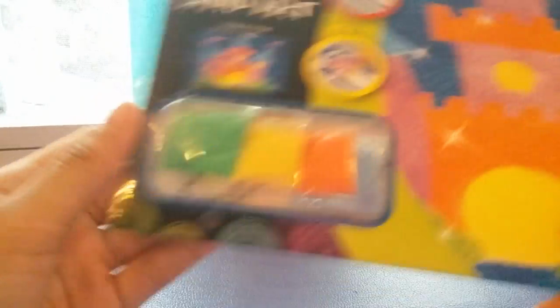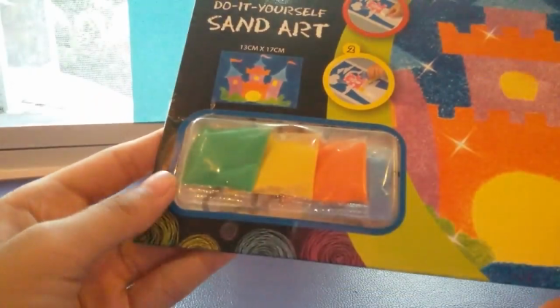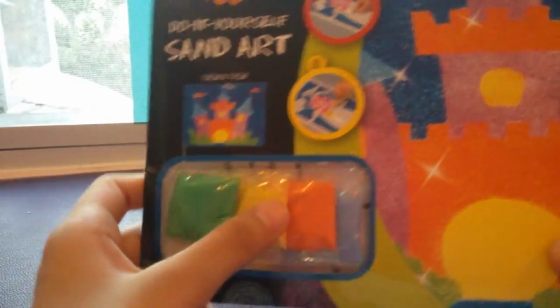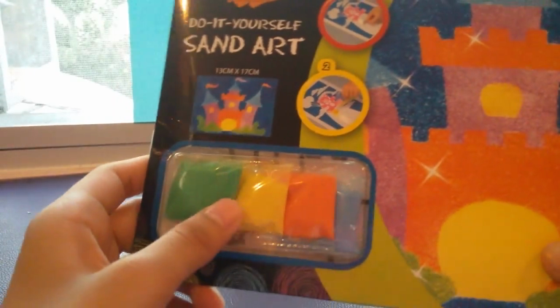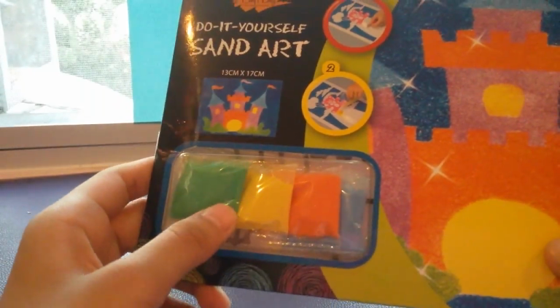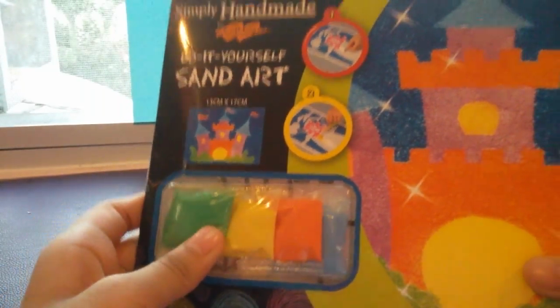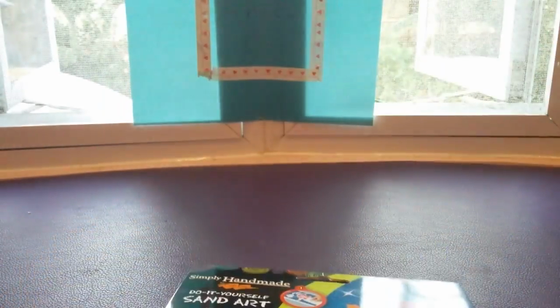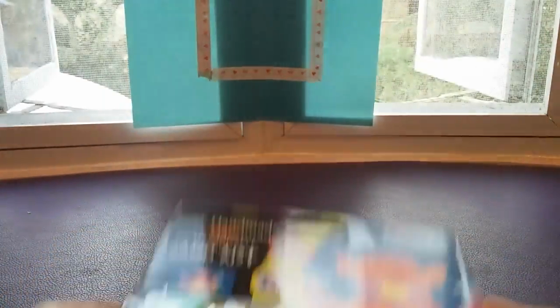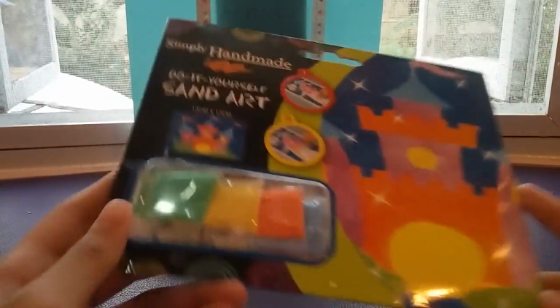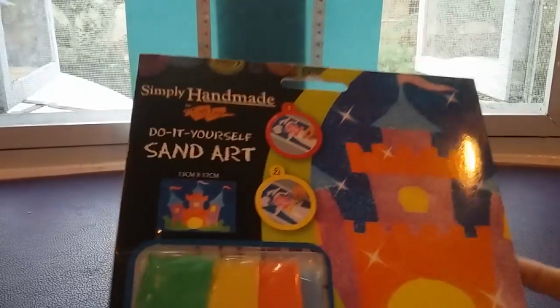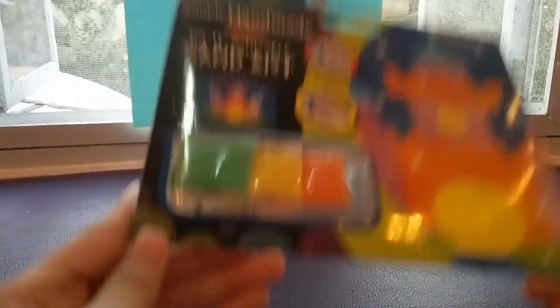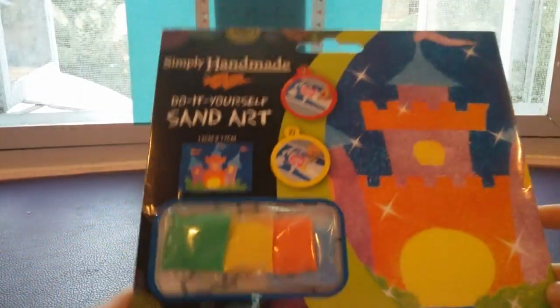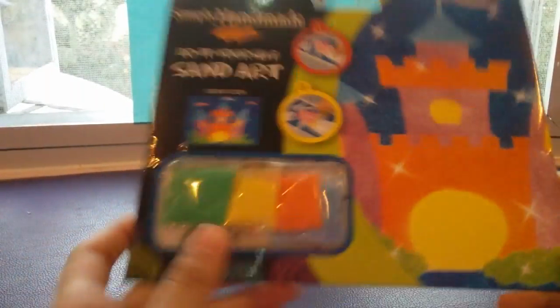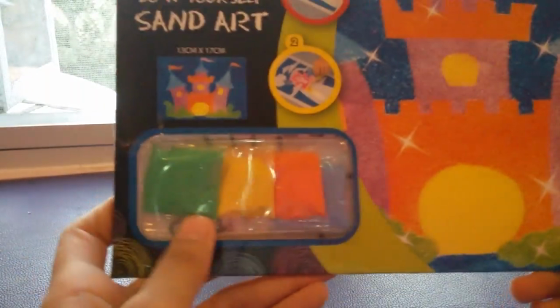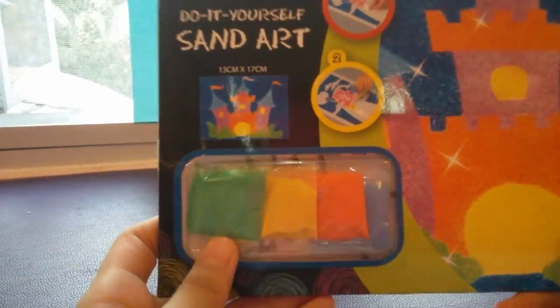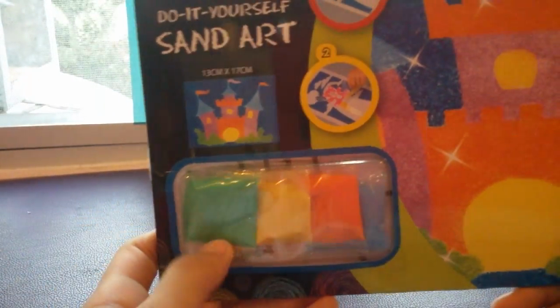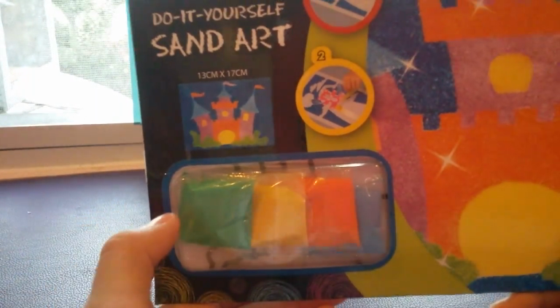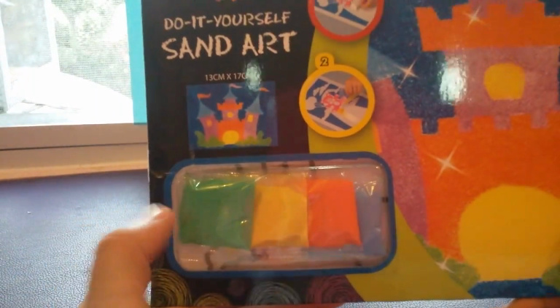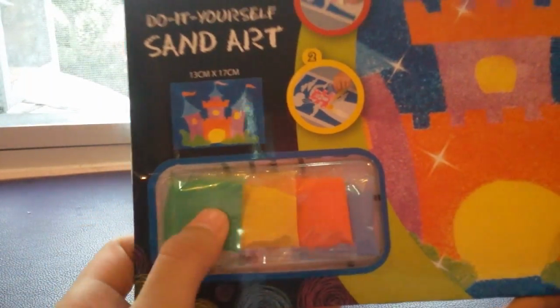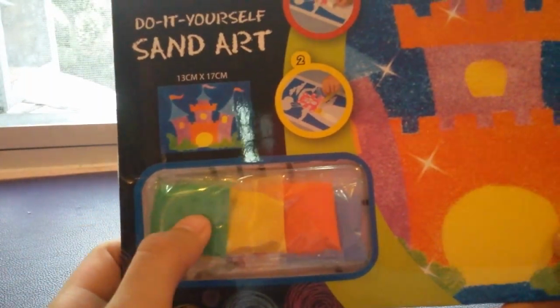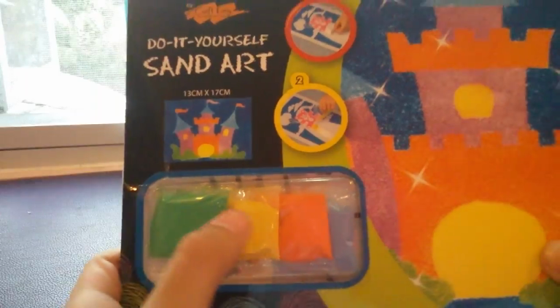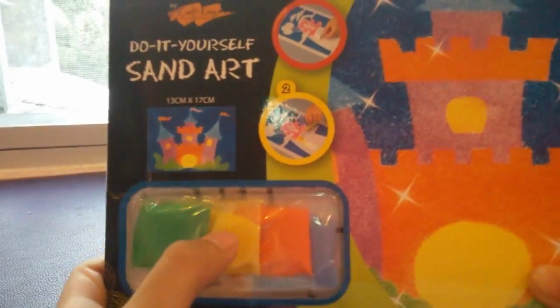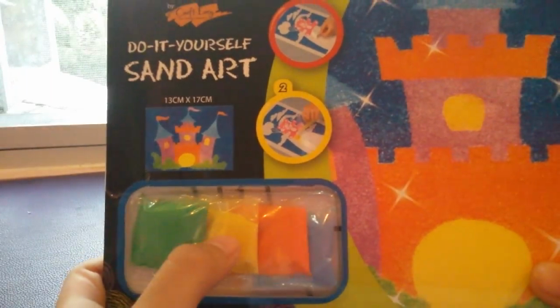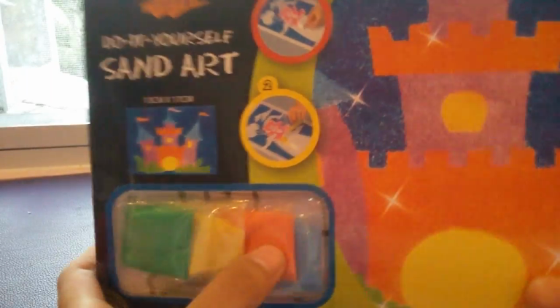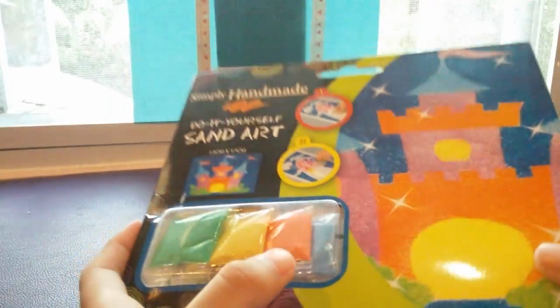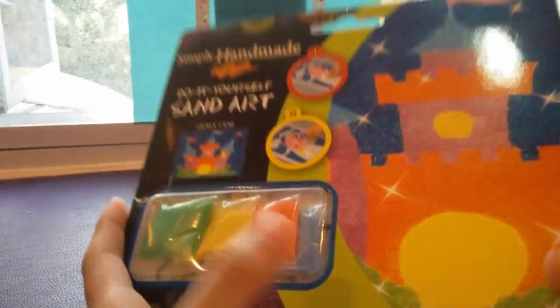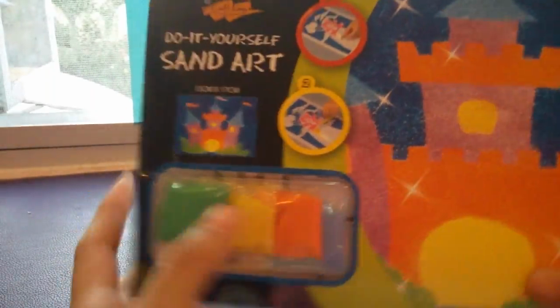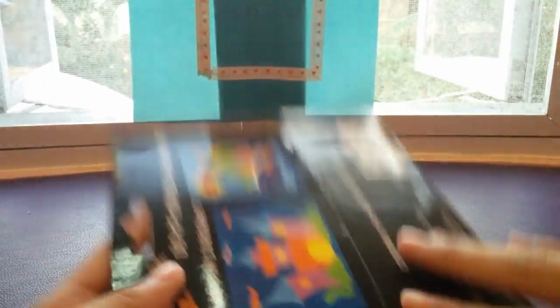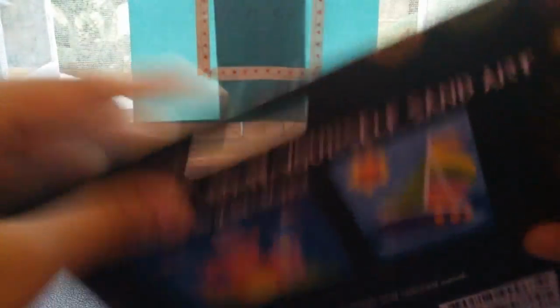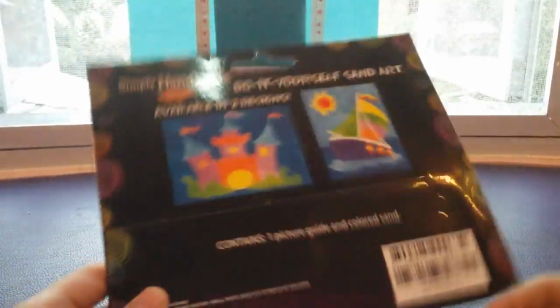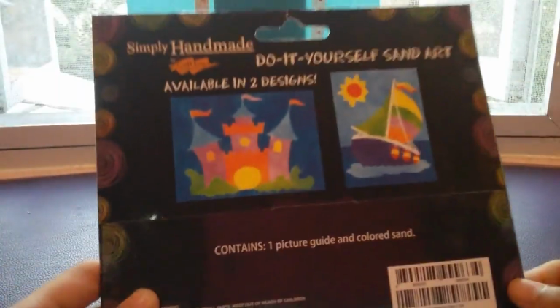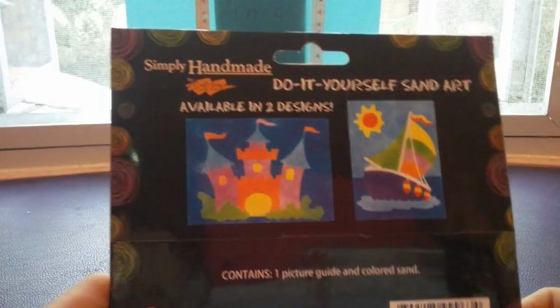And it comes with four types of sand, and four different colors: green, yellow, orange, and blue. My favorite color is orange, because I love orange.